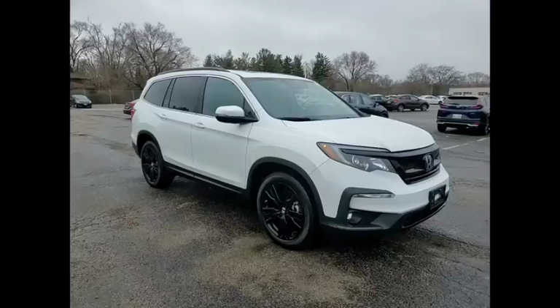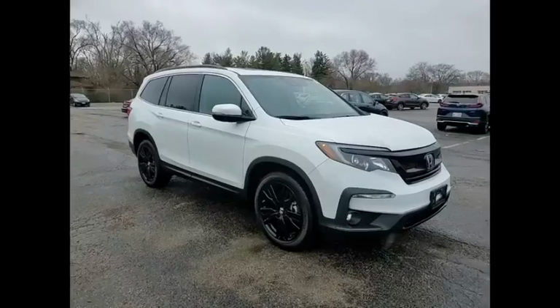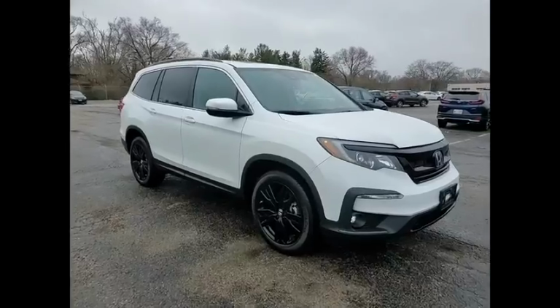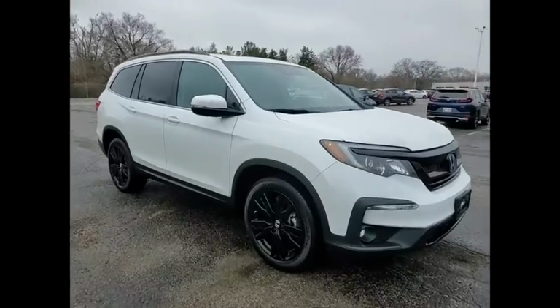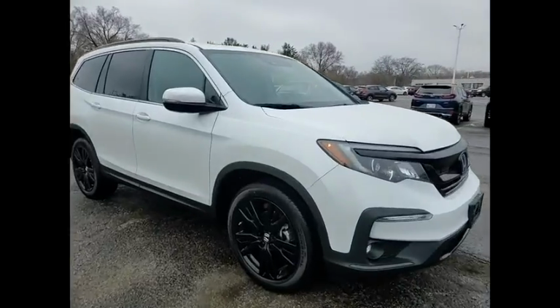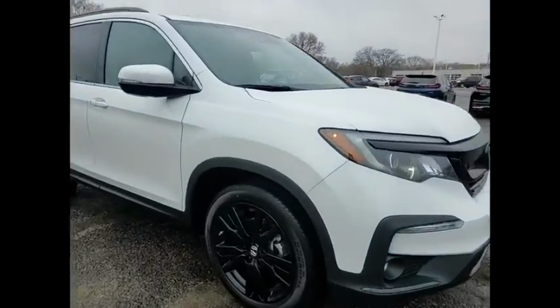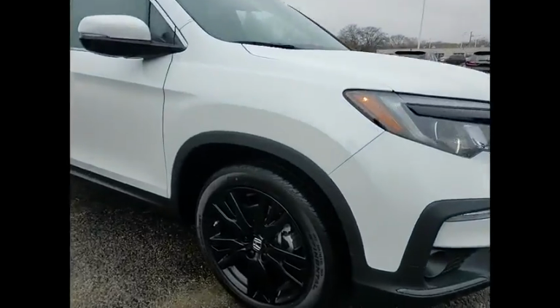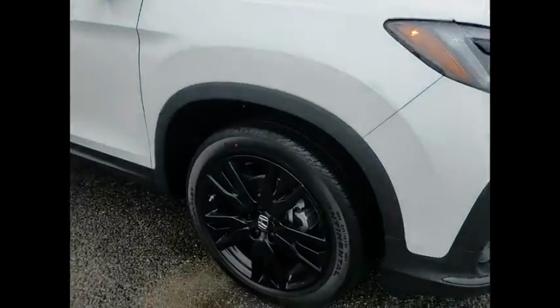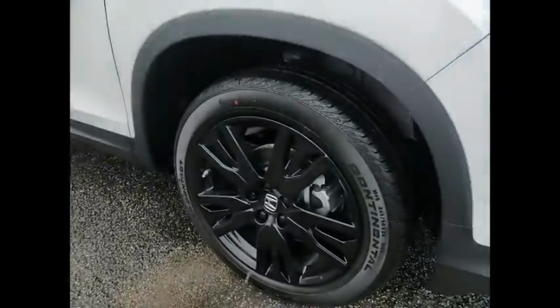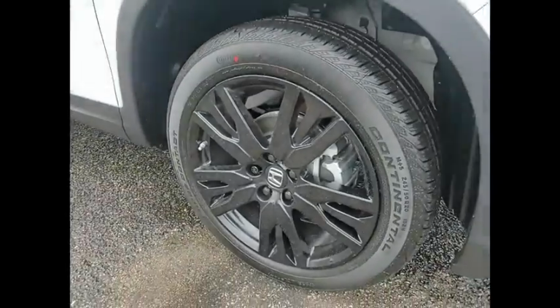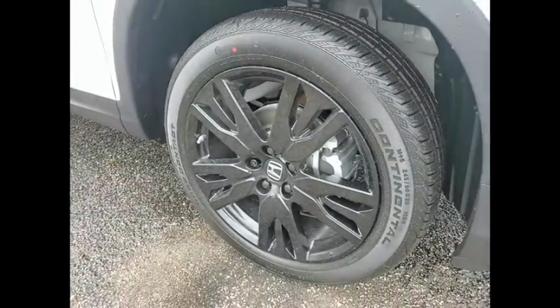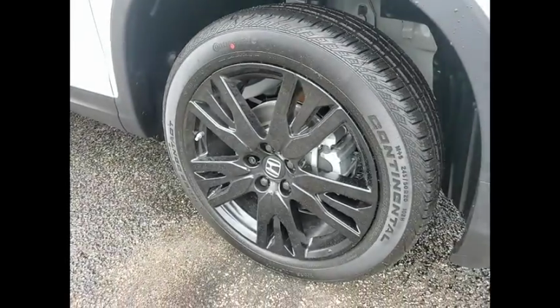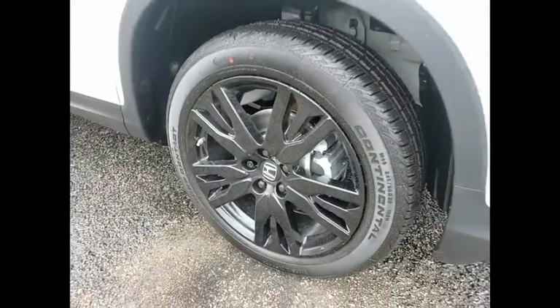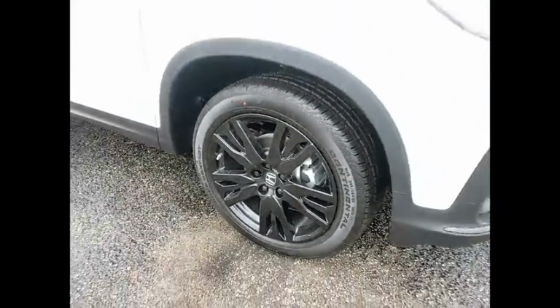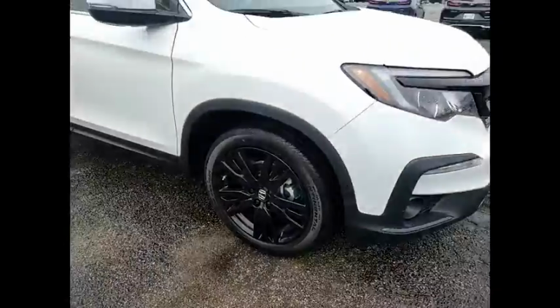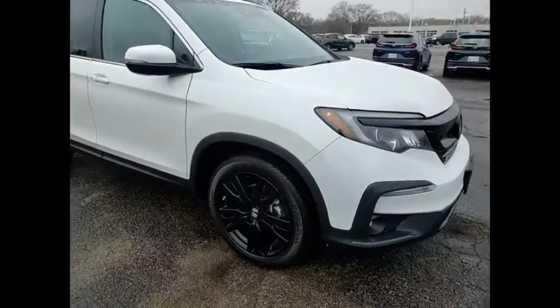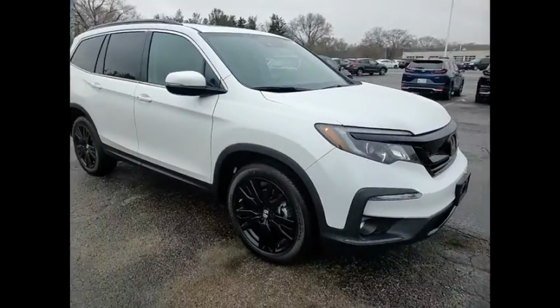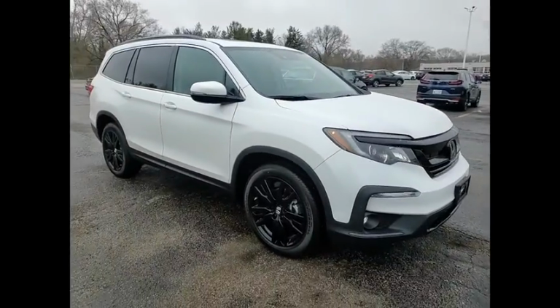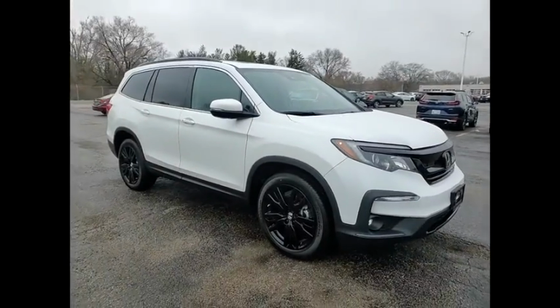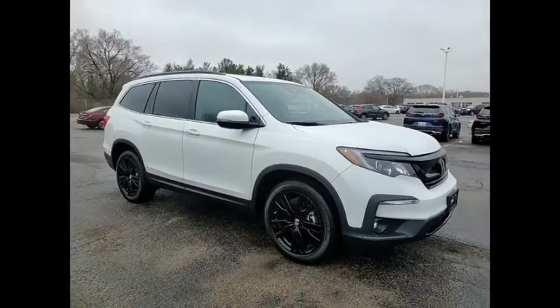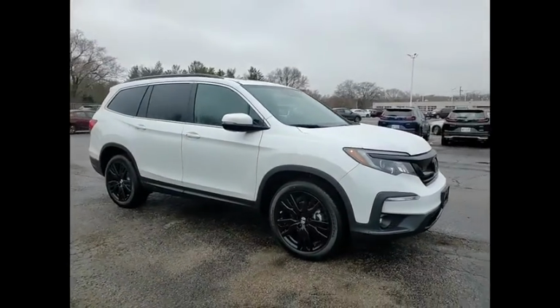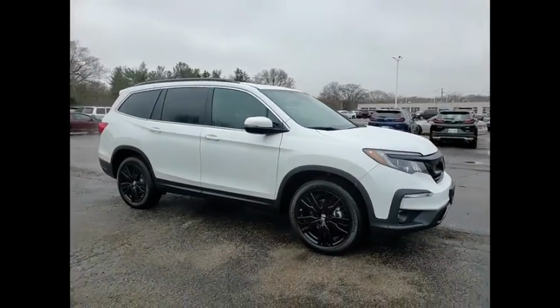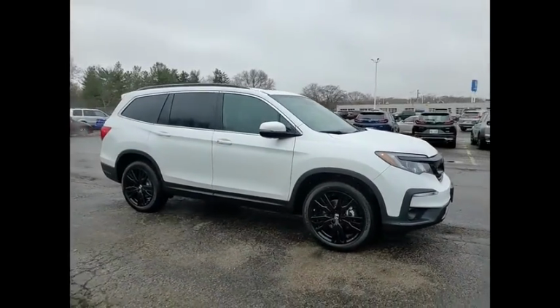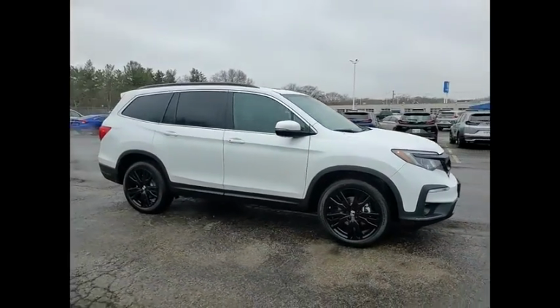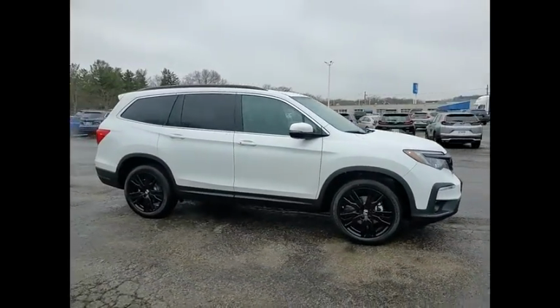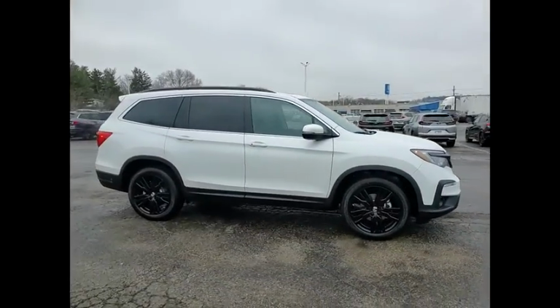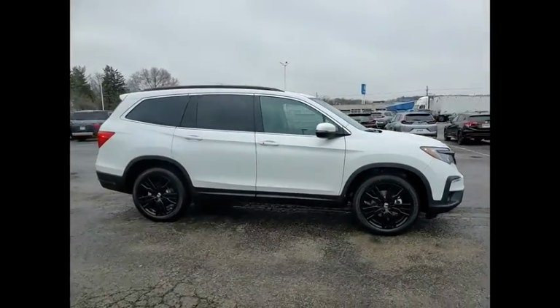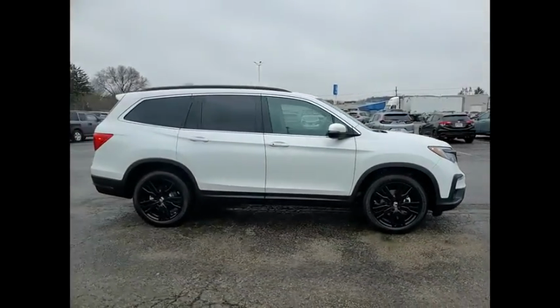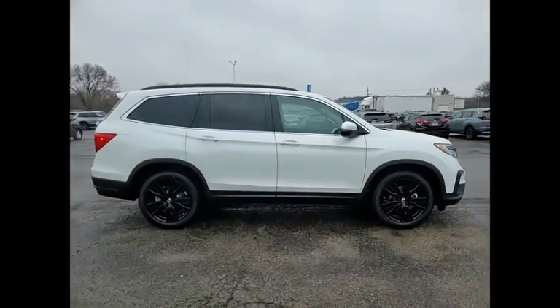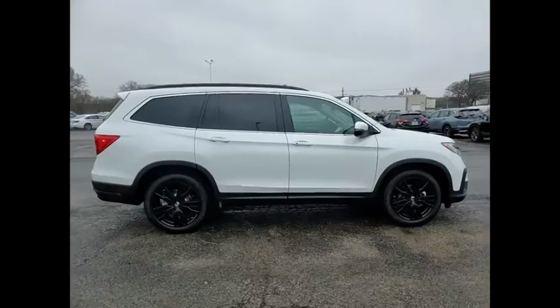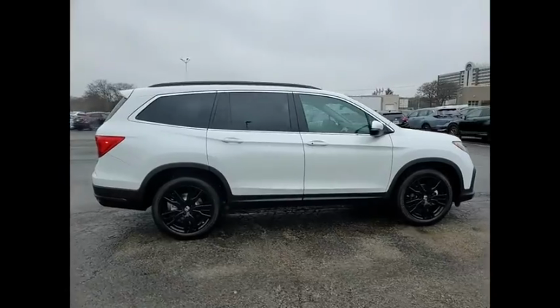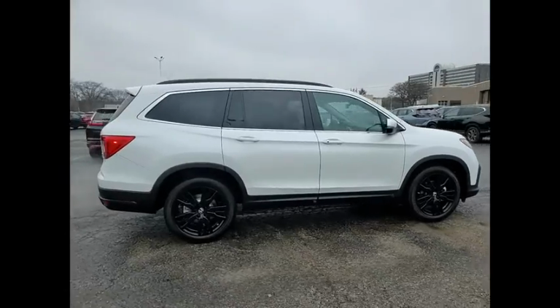Take a ride in the 2022 Pilot. Optimal utility. Indulgent interior. Powerful performer. You'll be ready for almost anything in the Honda Pilot.